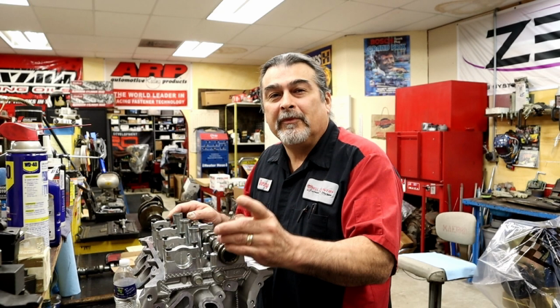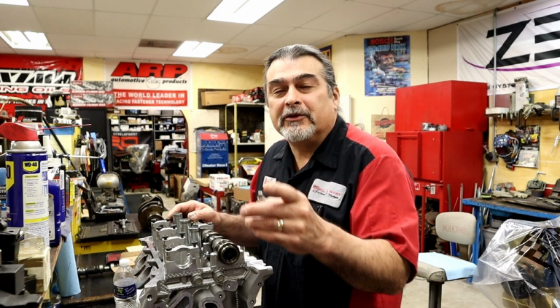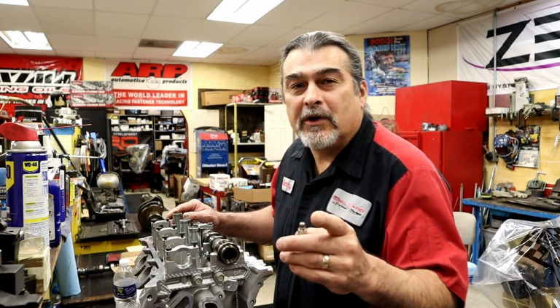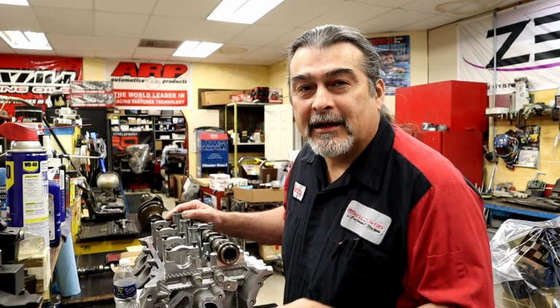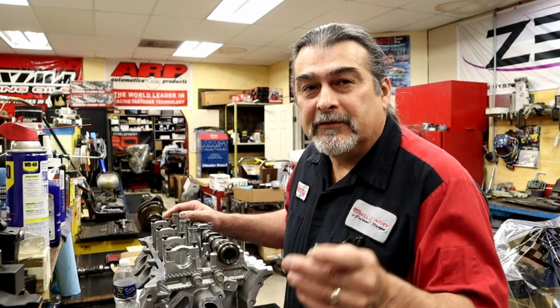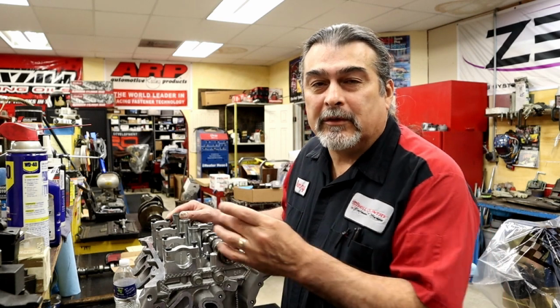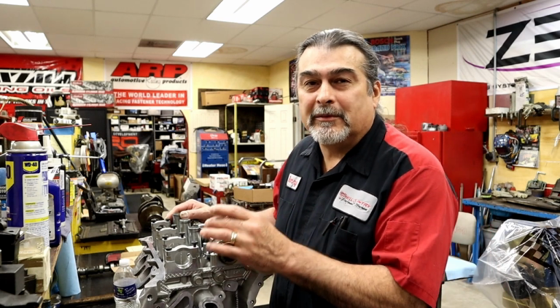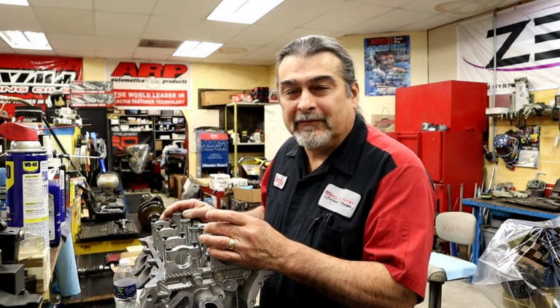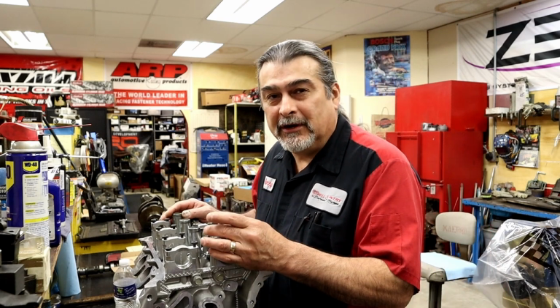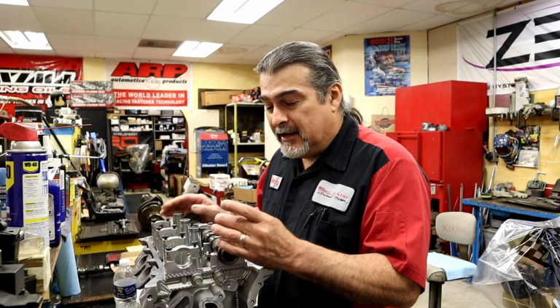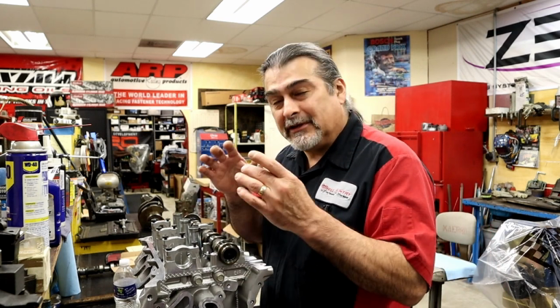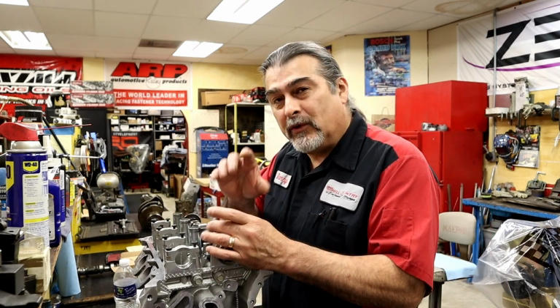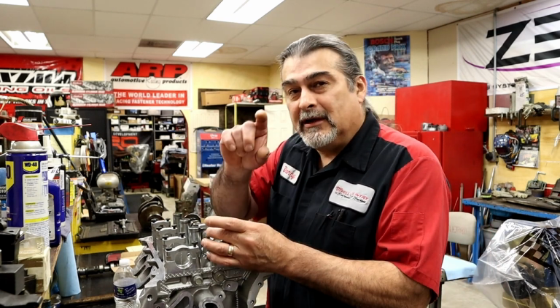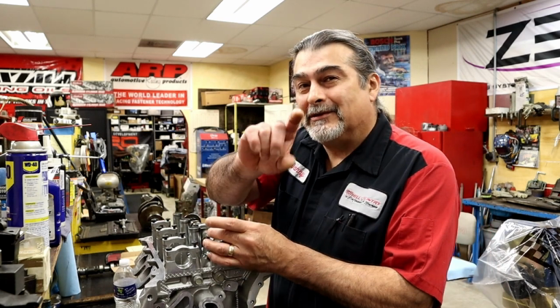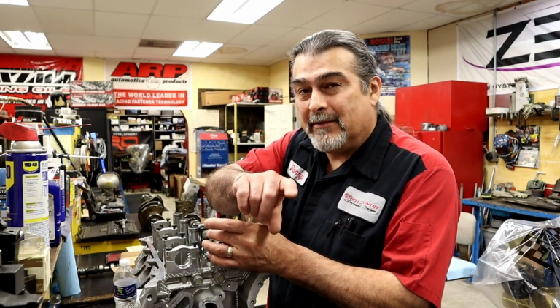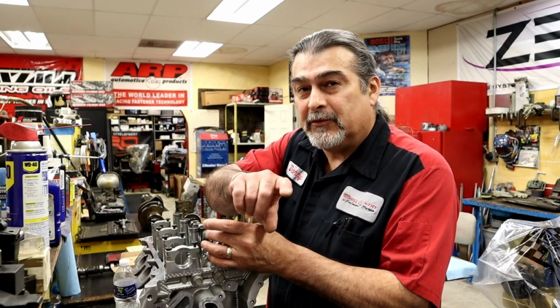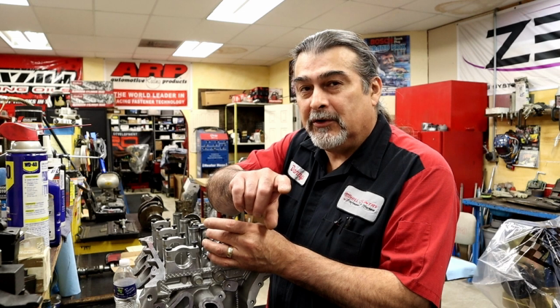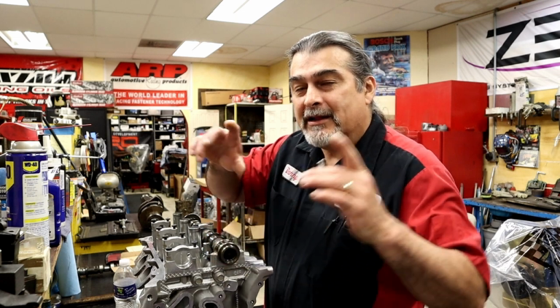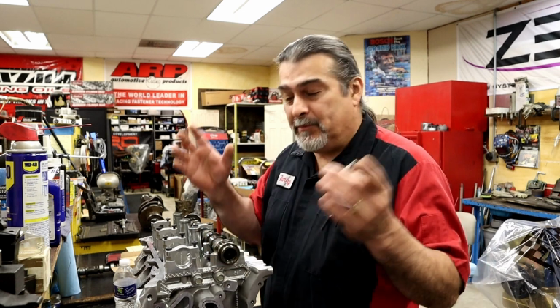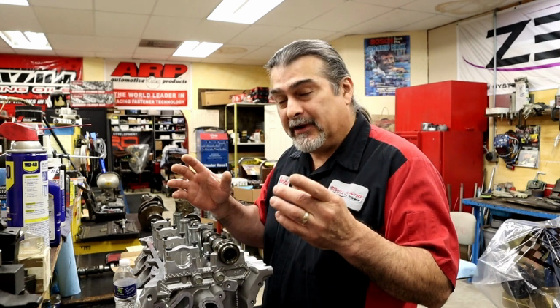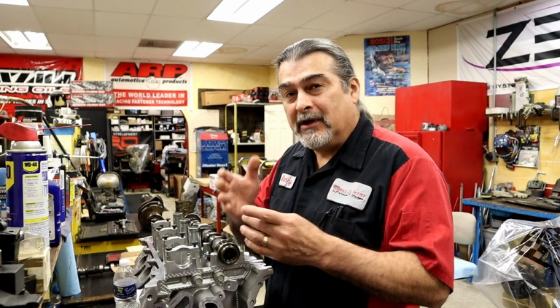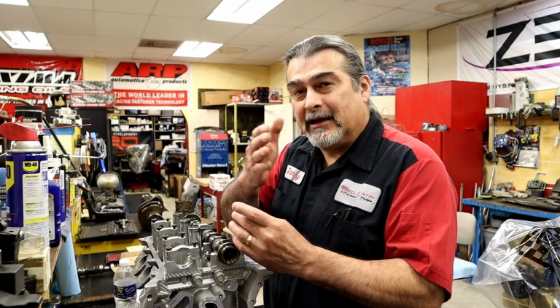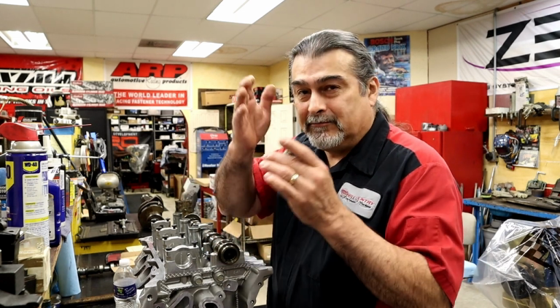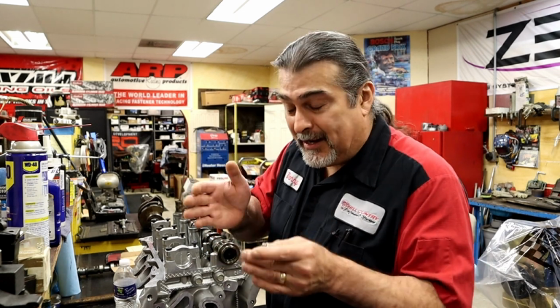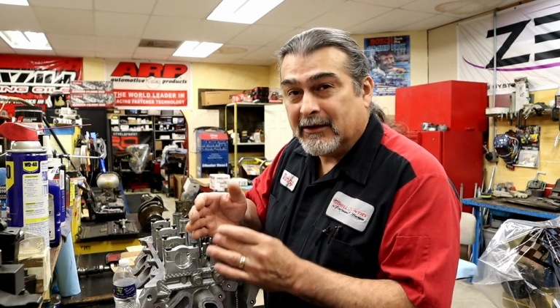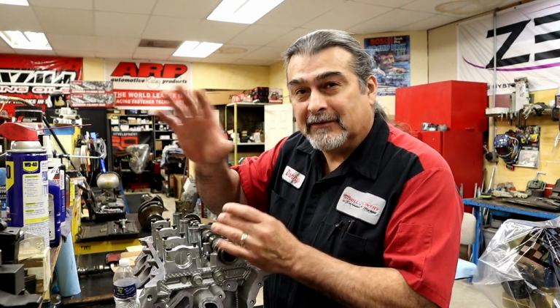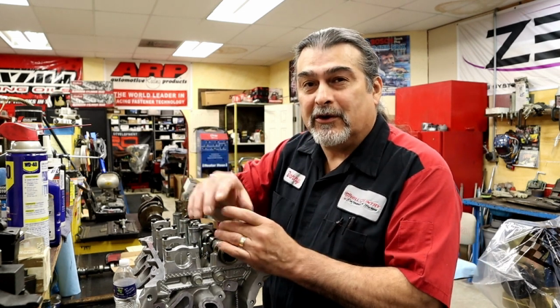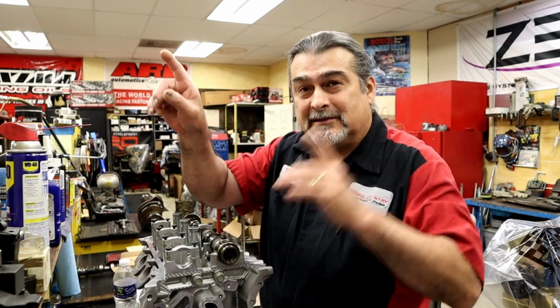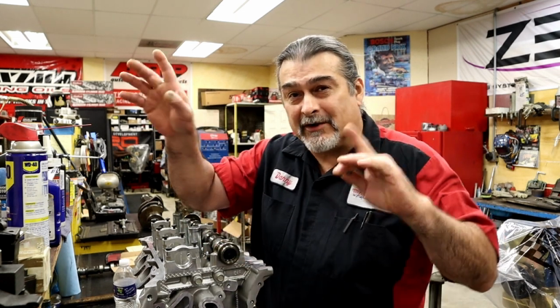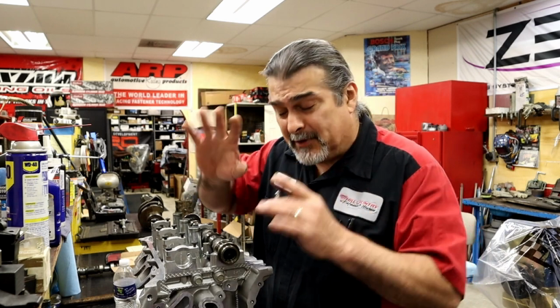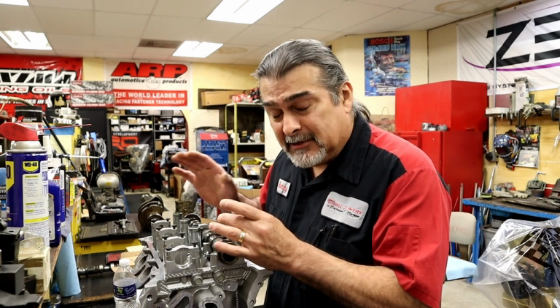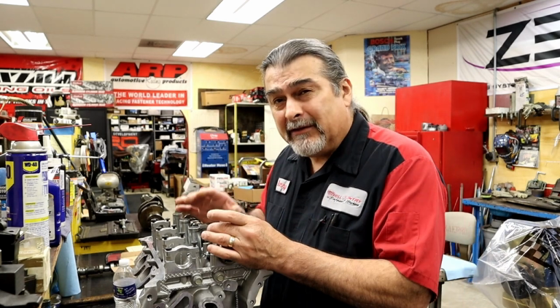Hello YouTube and welcome back. This video we're going to be talking about lifter preload — just a quick little dab into lifter preload. I need to do a bigger video and break it down with drawings, diagrams, and pictures.